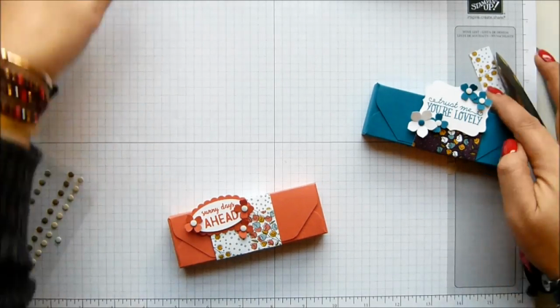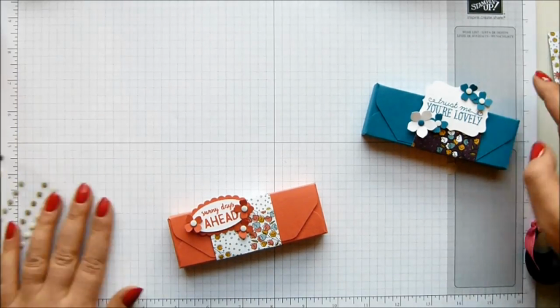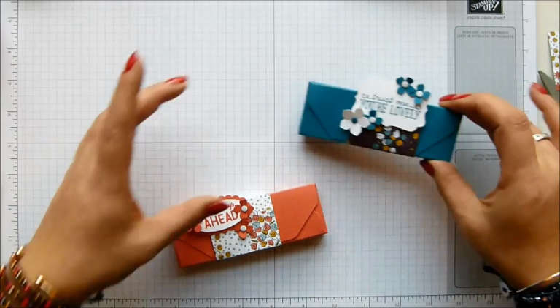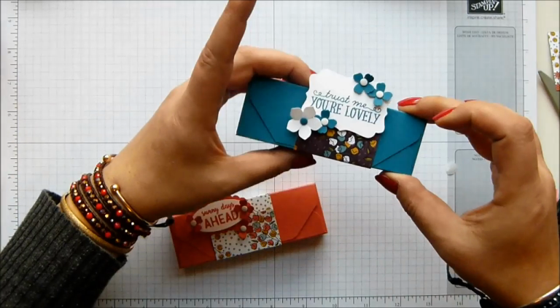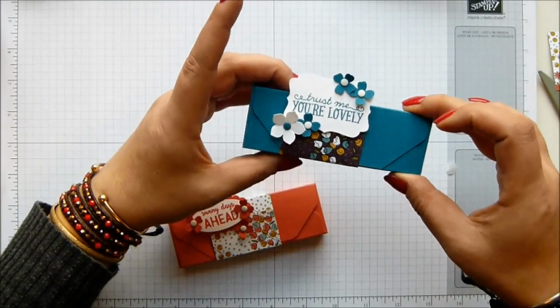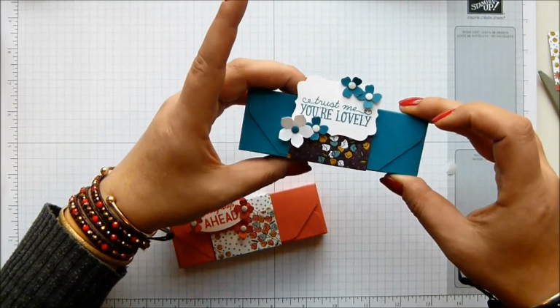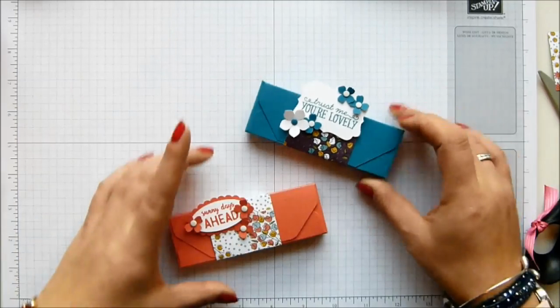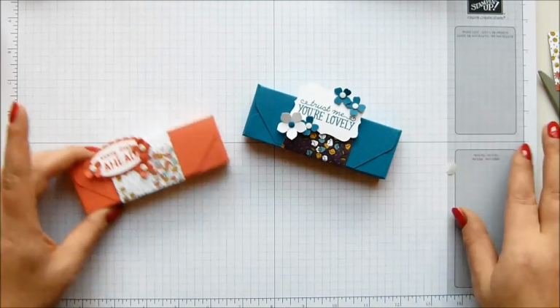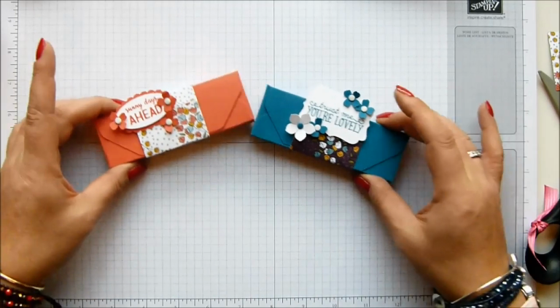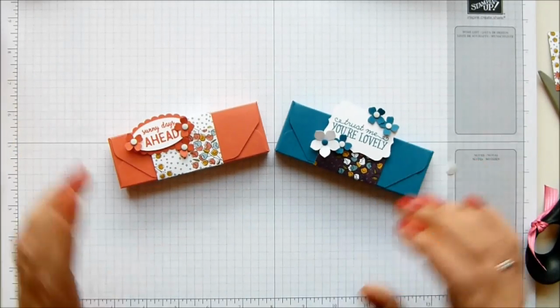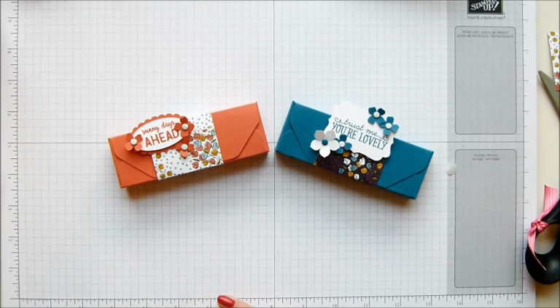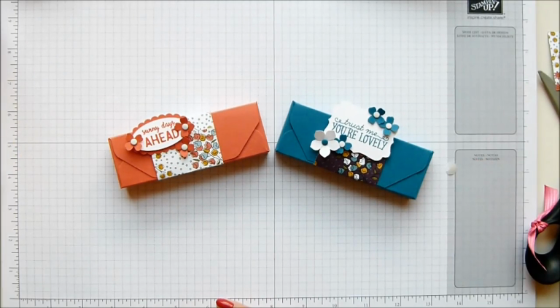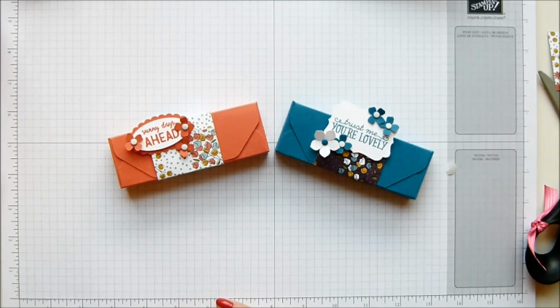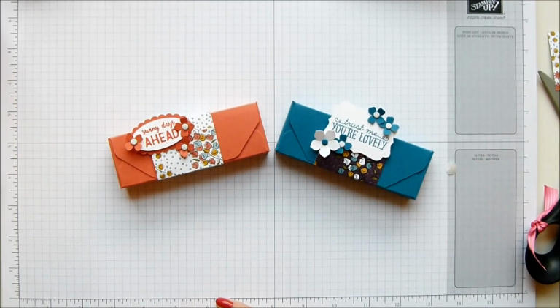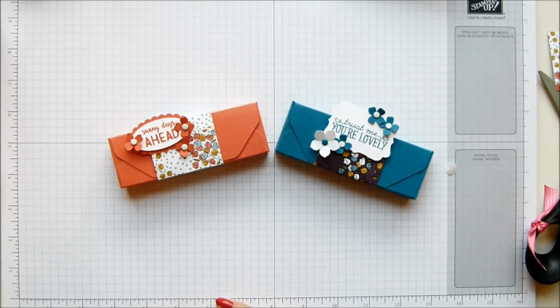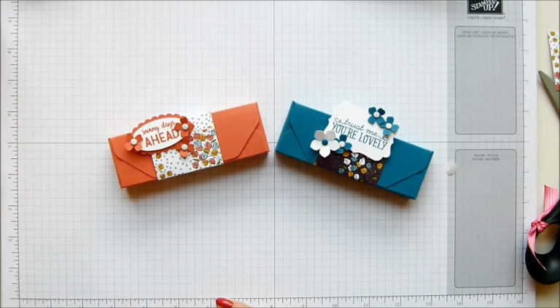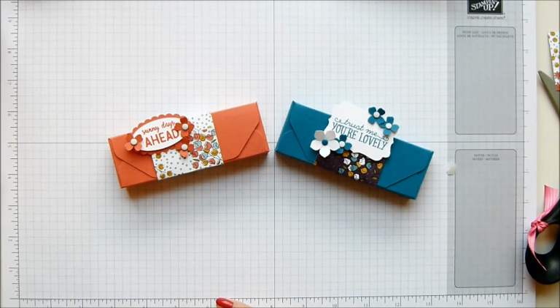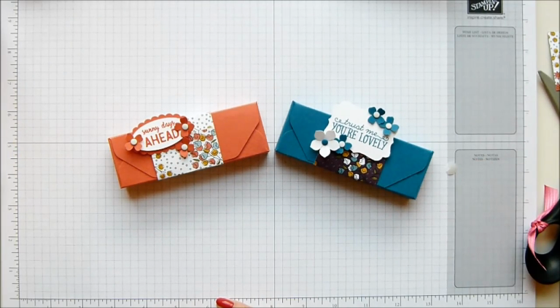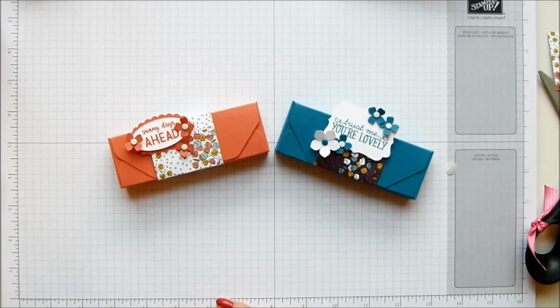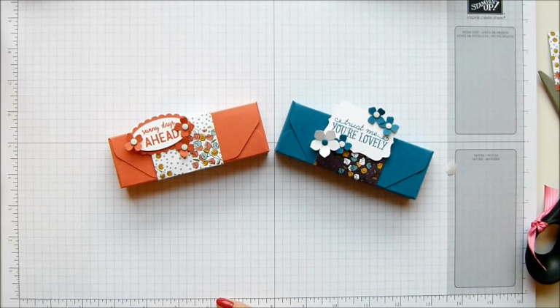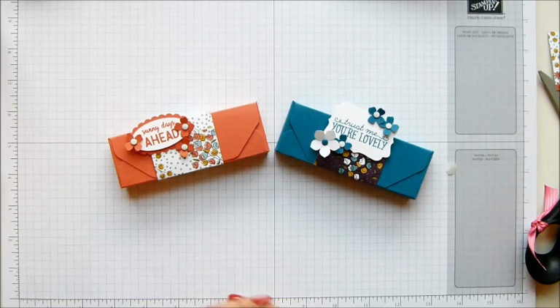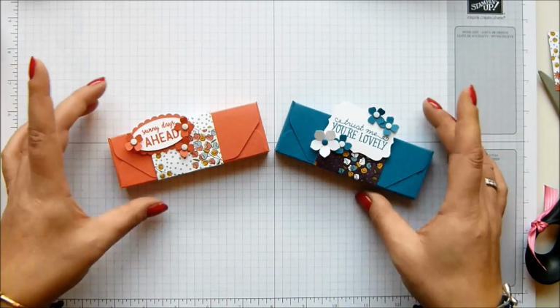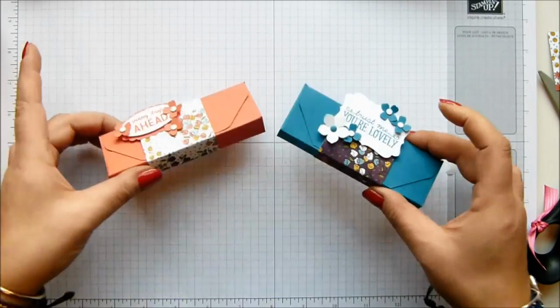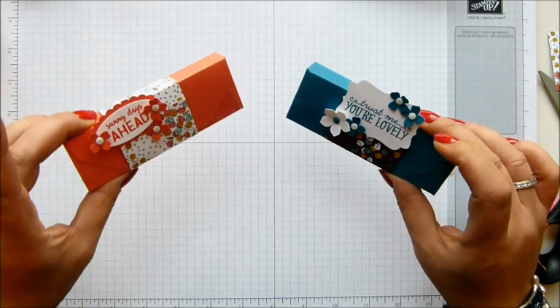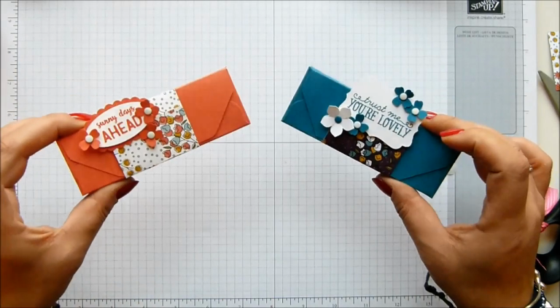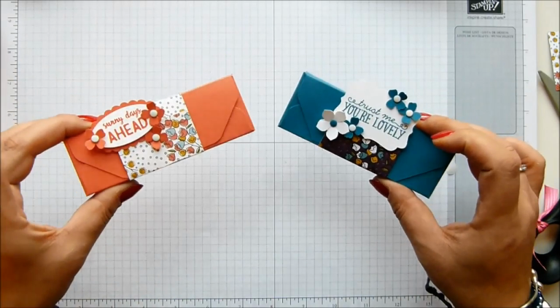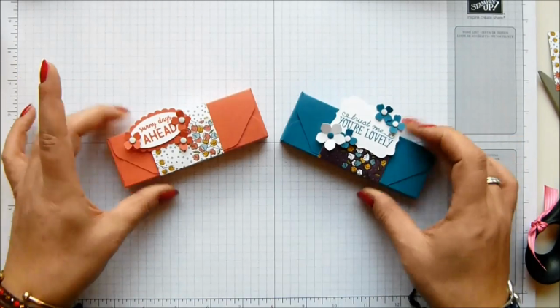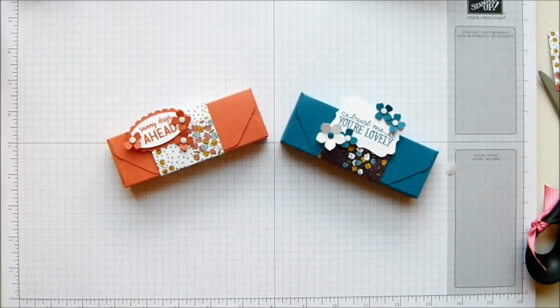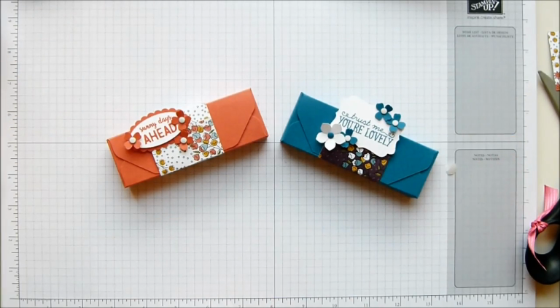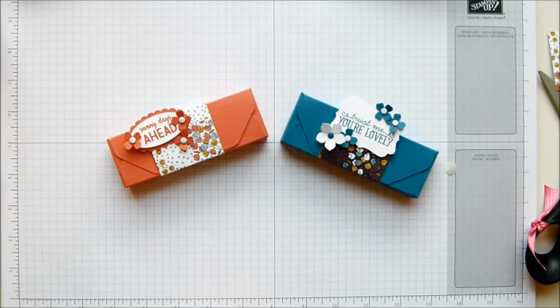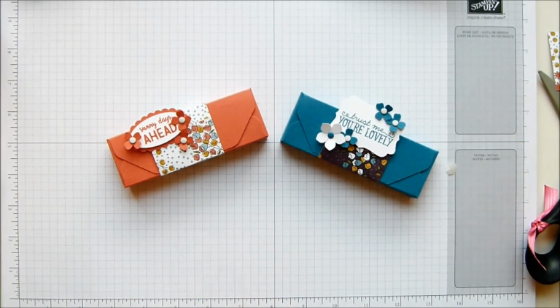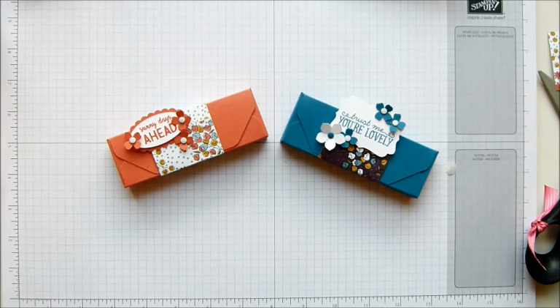And that is my cute little envelope punch board tea light box for three IKEA tea lights. Thank you ever so much for joining me and I hope to speak to you soon. Bye.